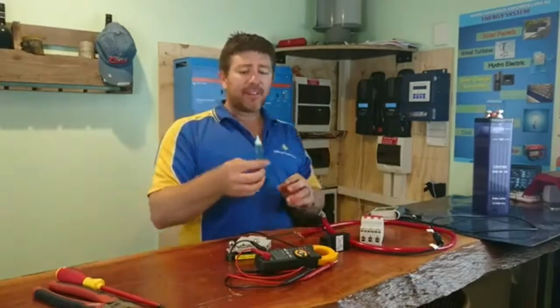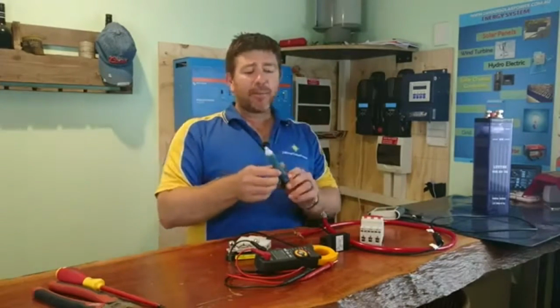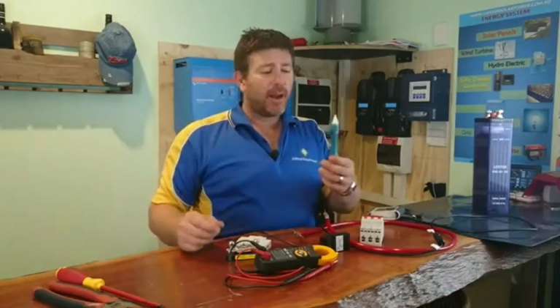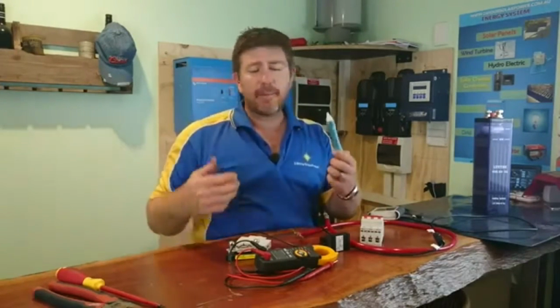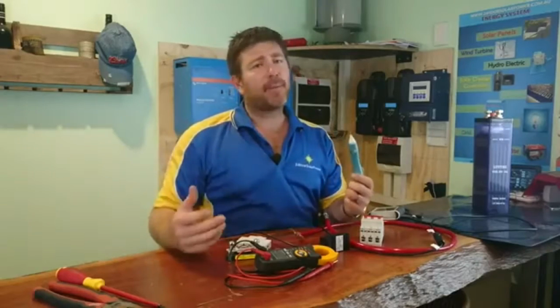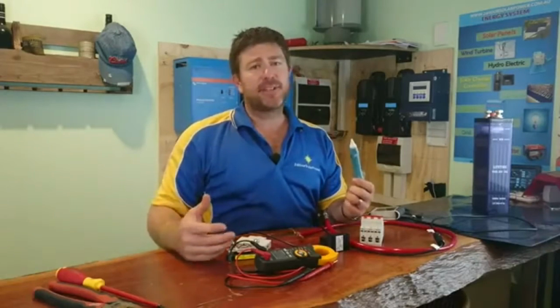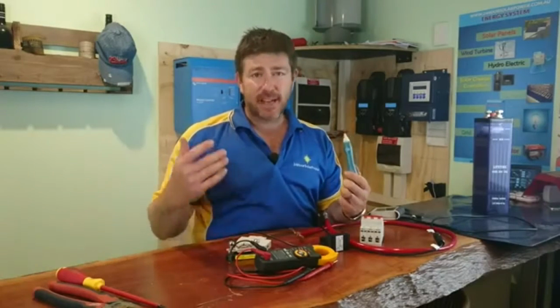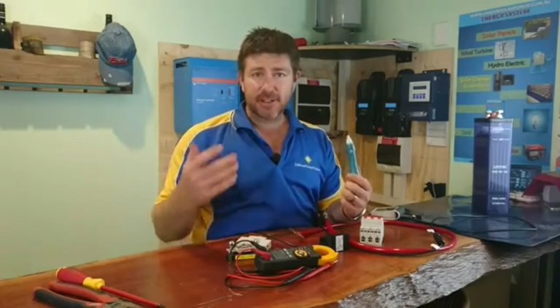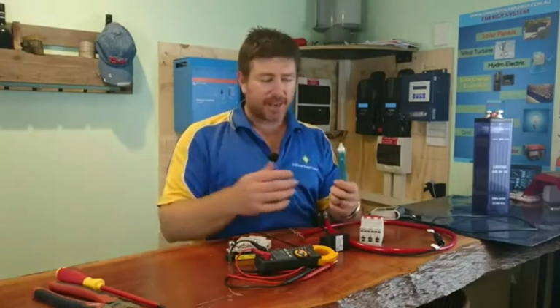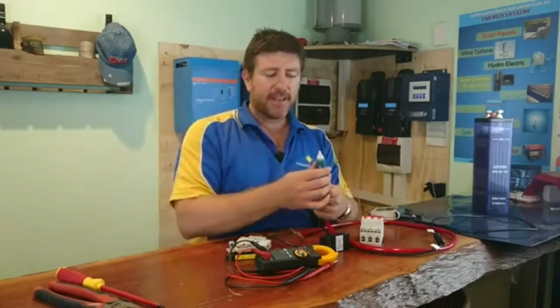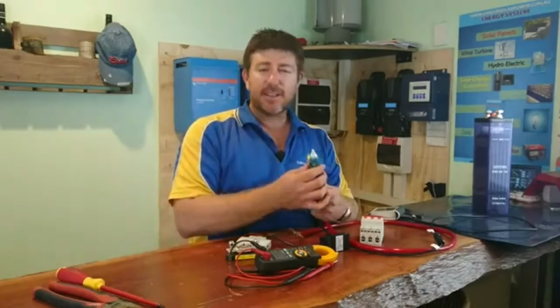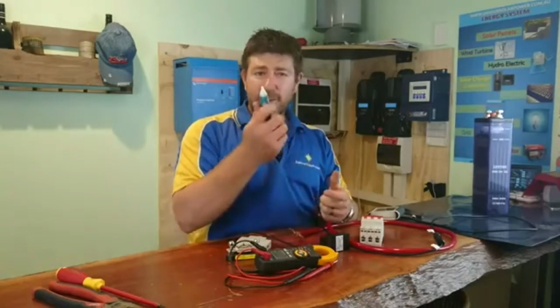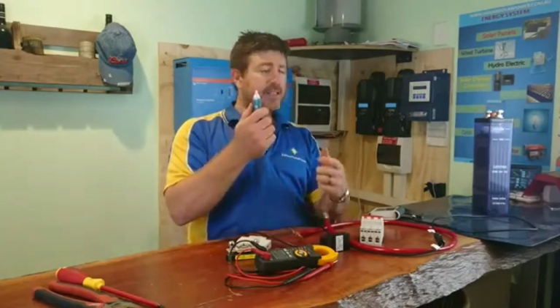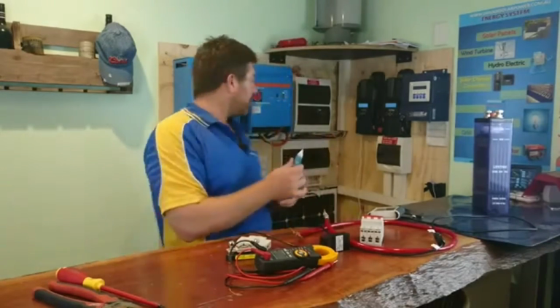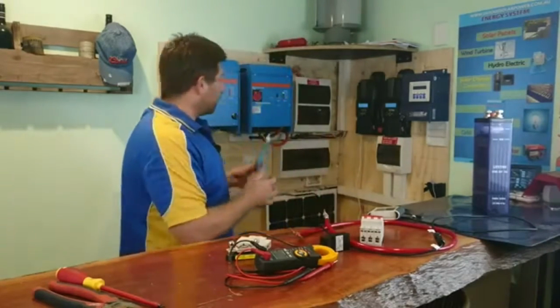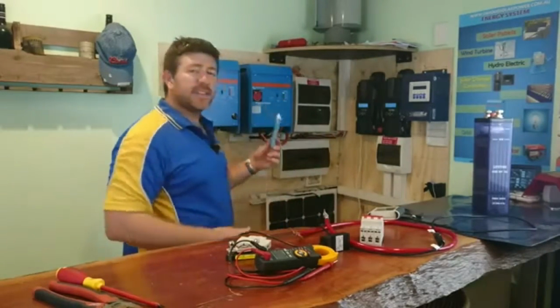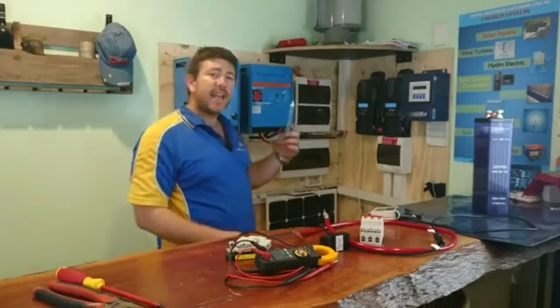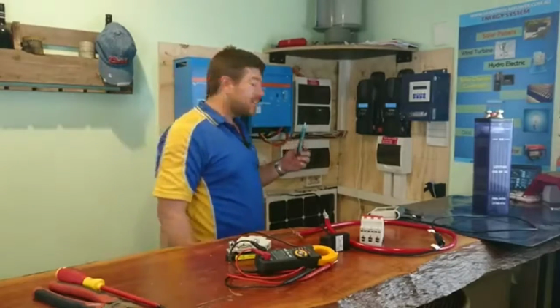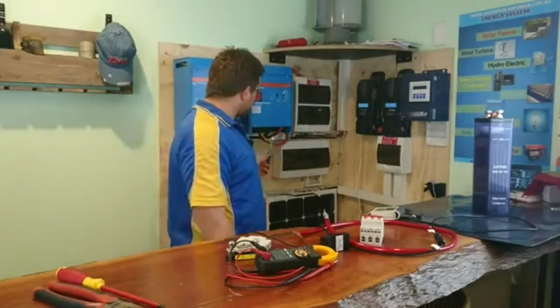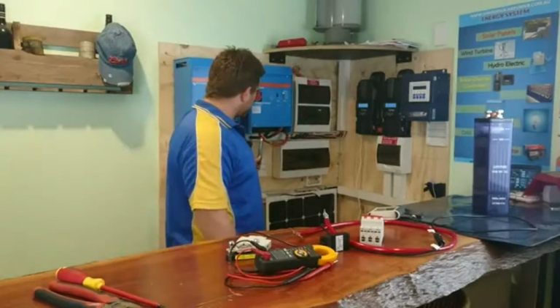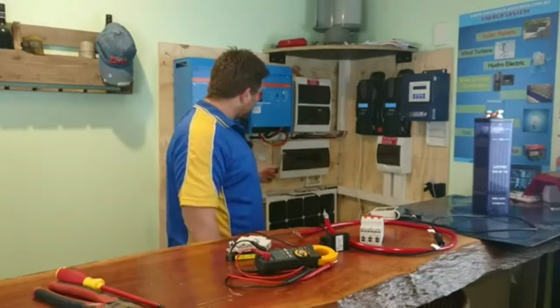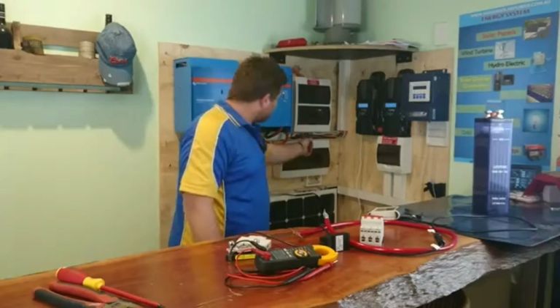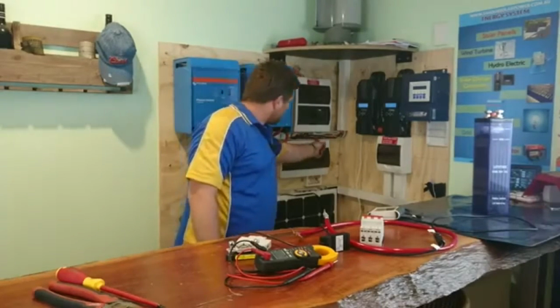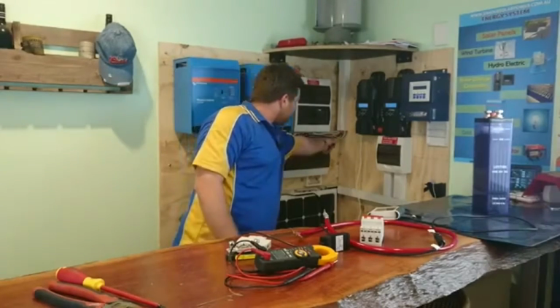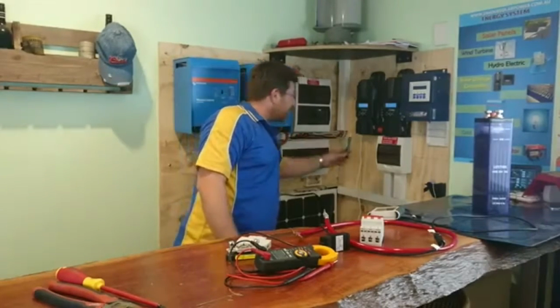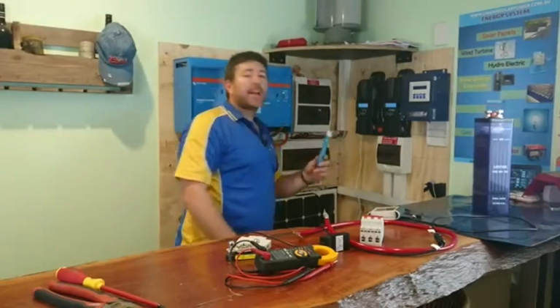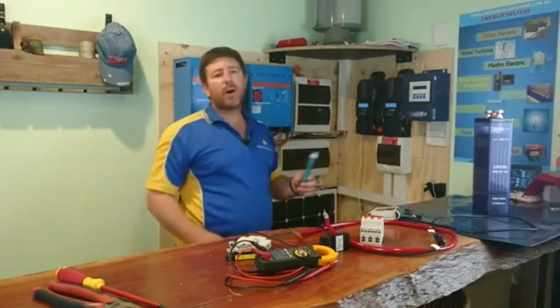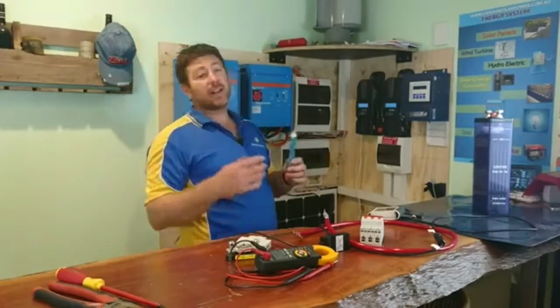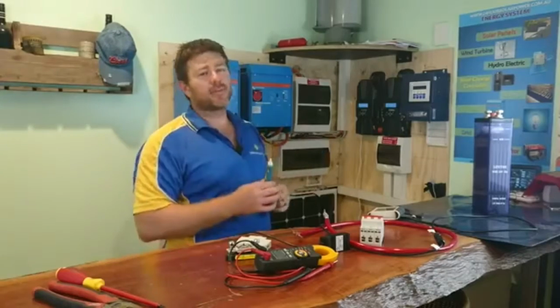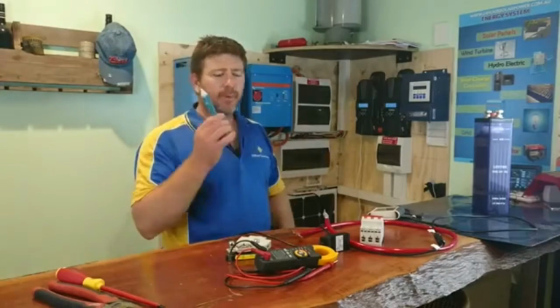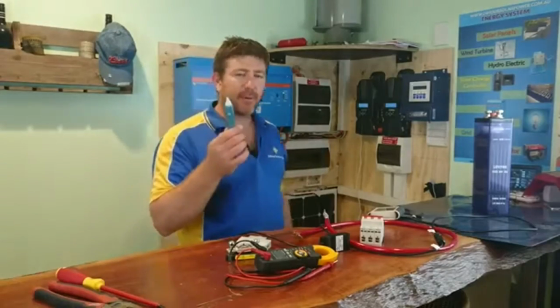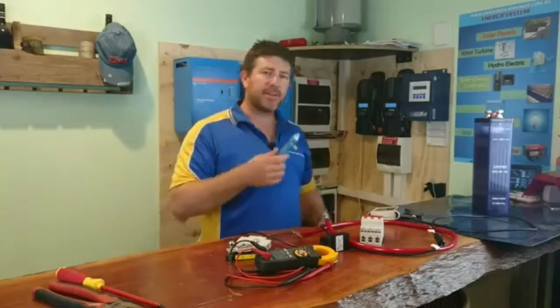Another great item to buy — remember, you're playing with electricity, it's dangerous. Safety first. This is a voltage sensor: anywhere you stick it near active wires, it'll go off. So it's really important to have one of those.